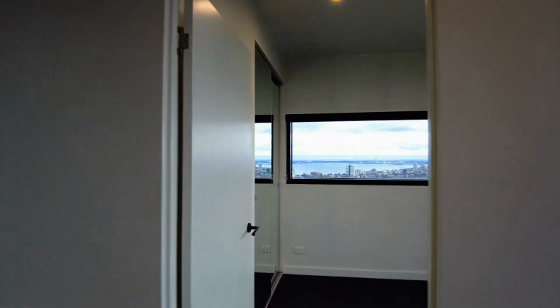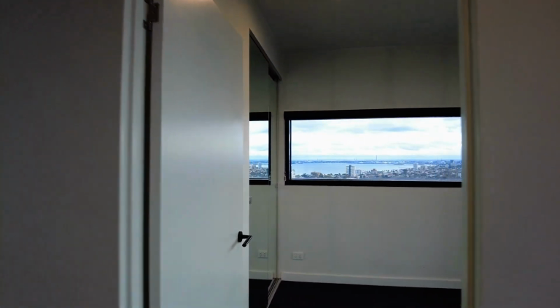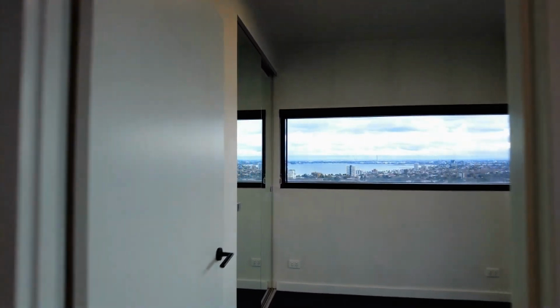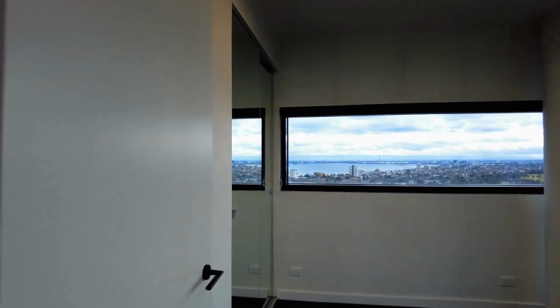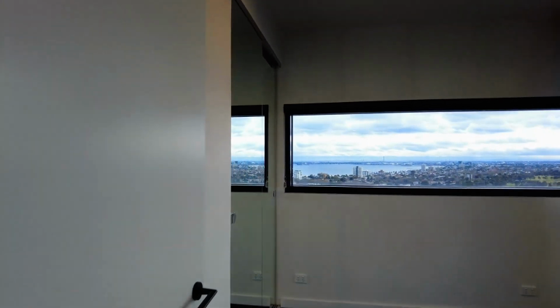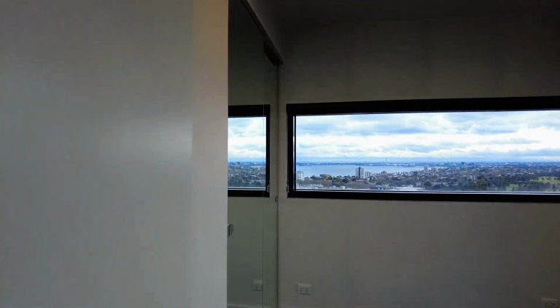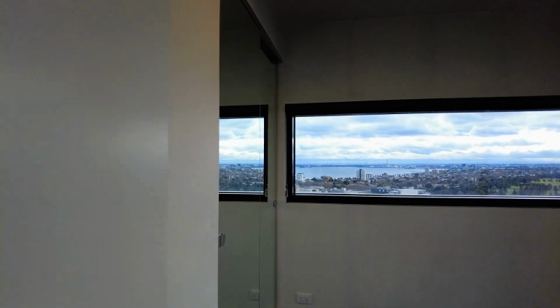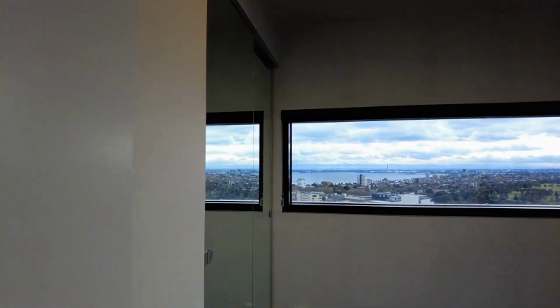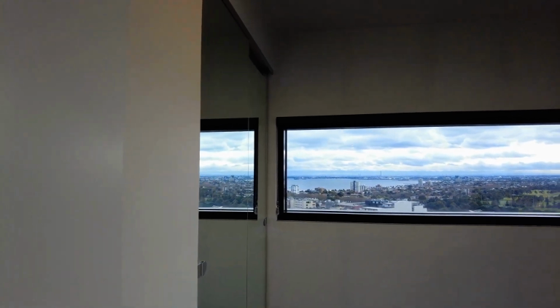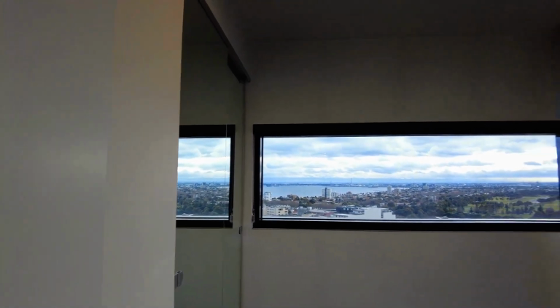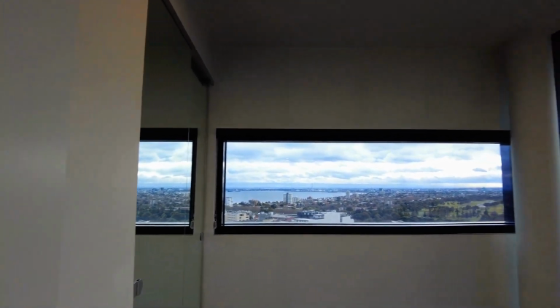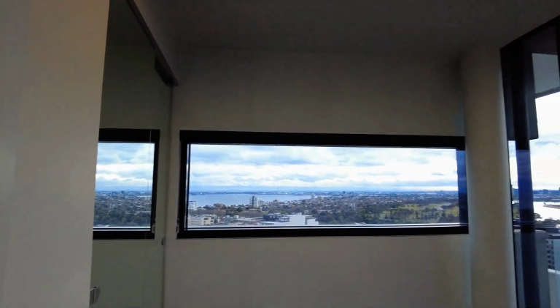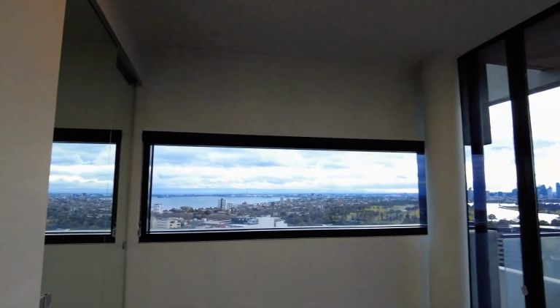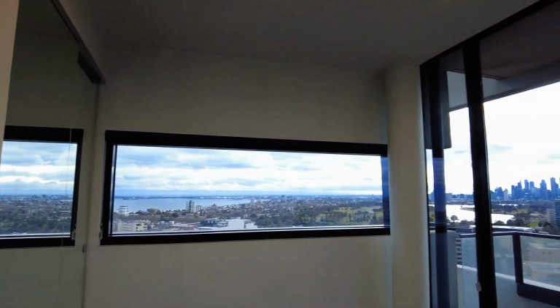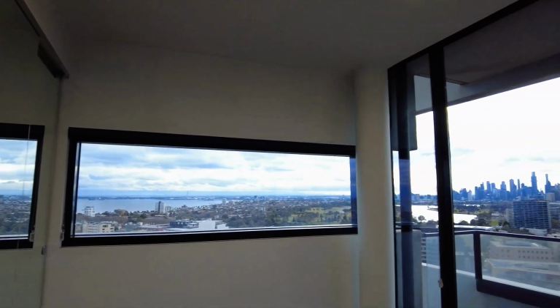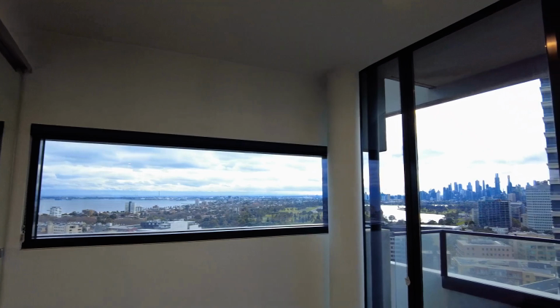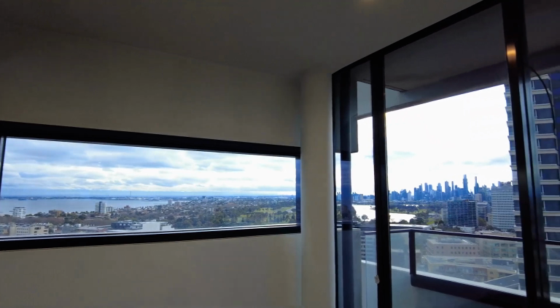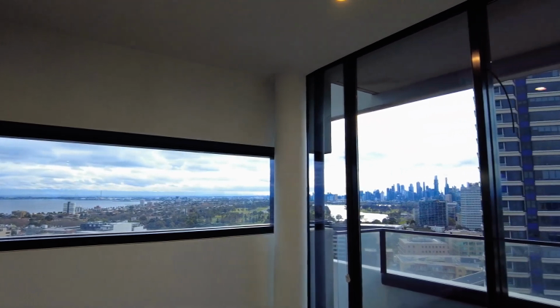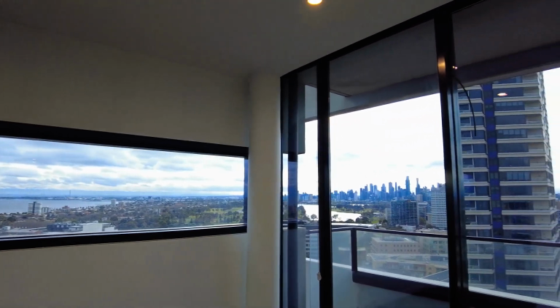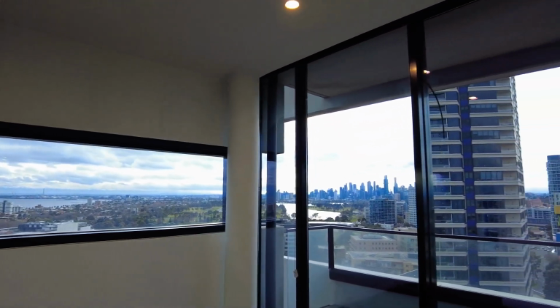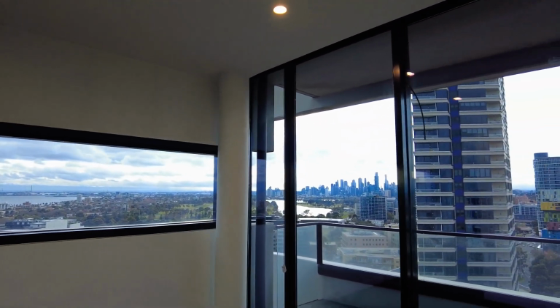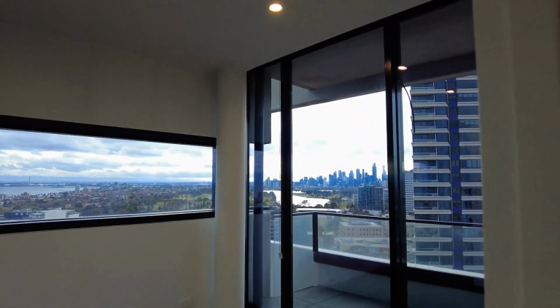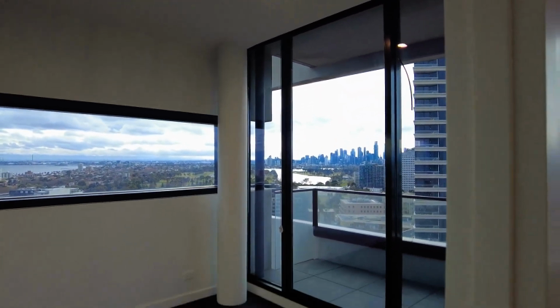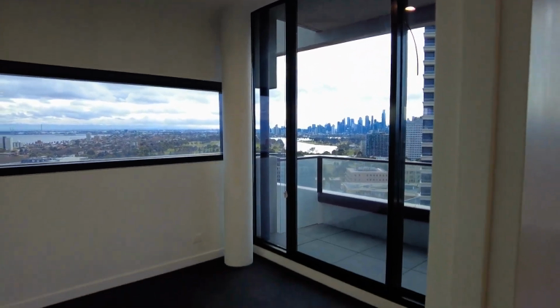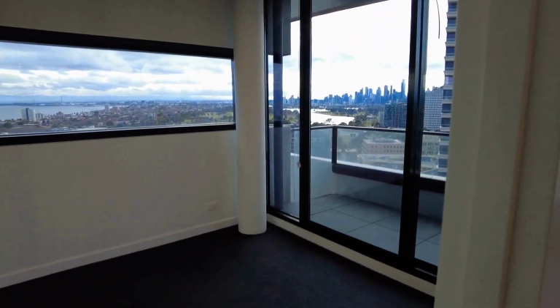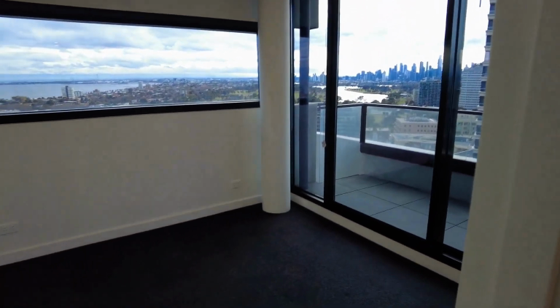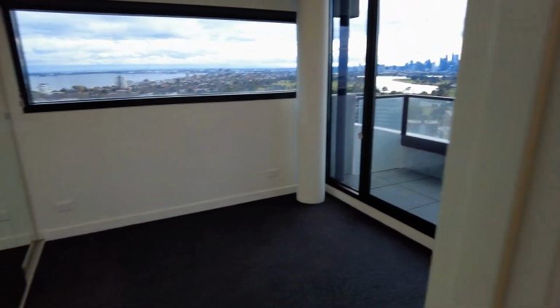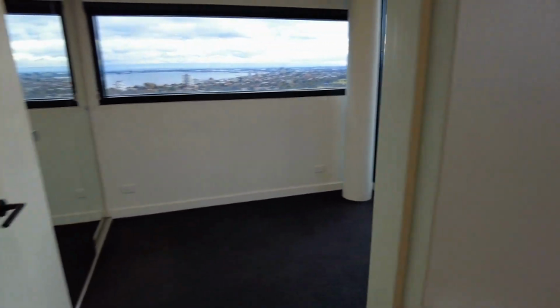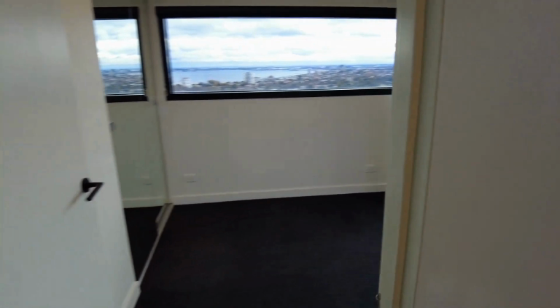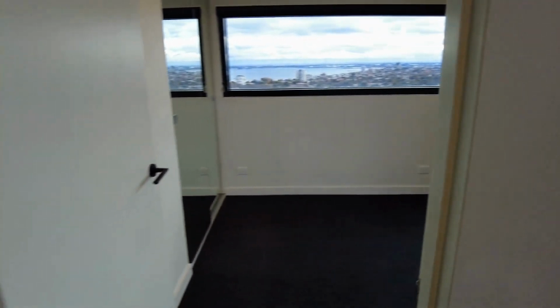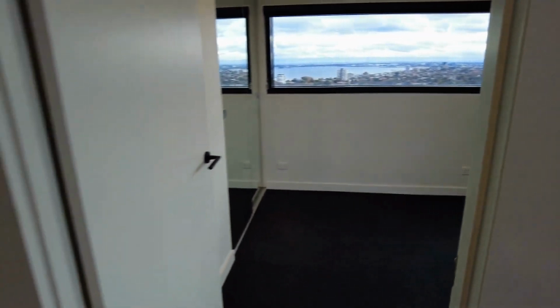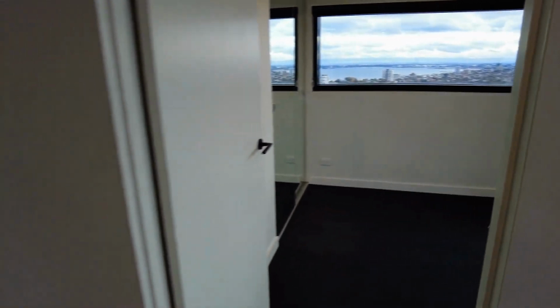Coming into the second bedroom we have the west views looking out onto the harbour and Lake Albert Park. You can fit a double or queen-size bed in there.